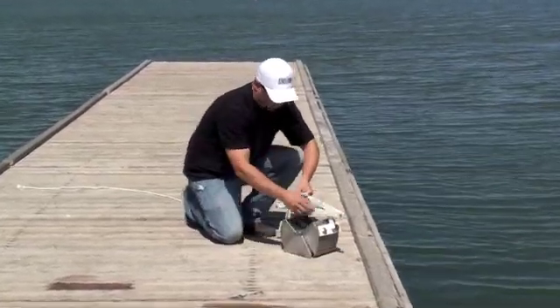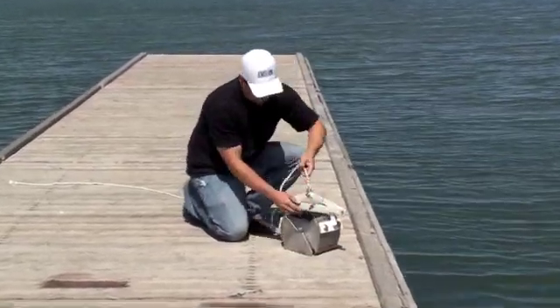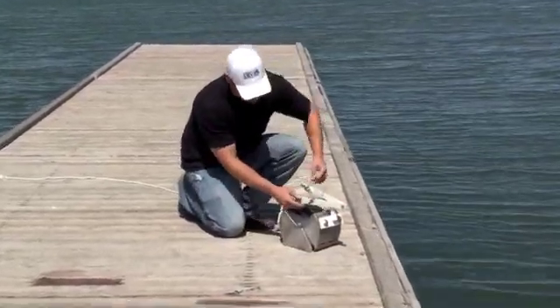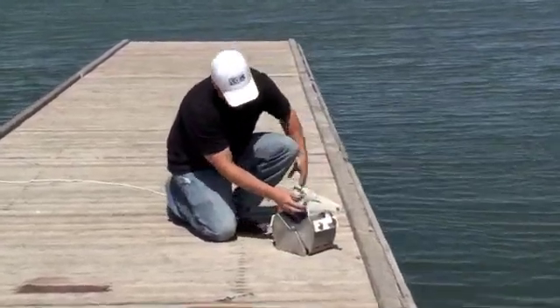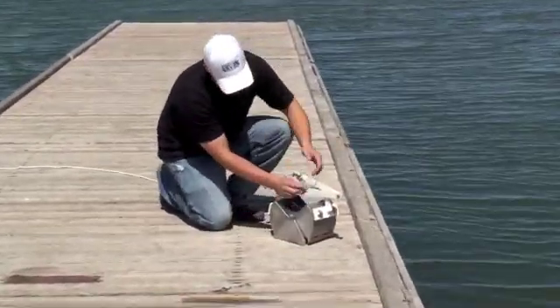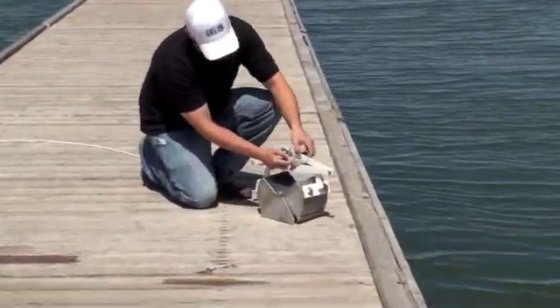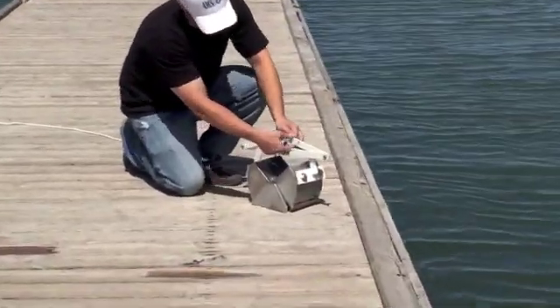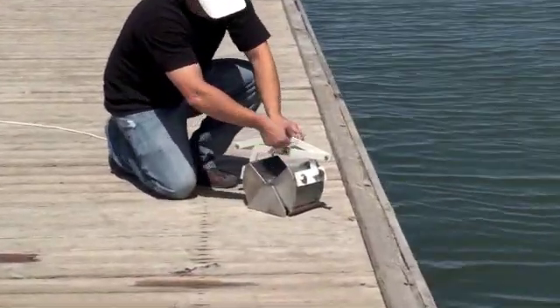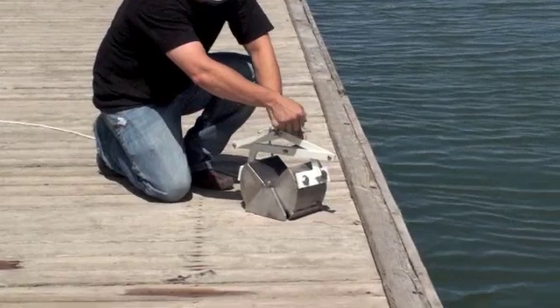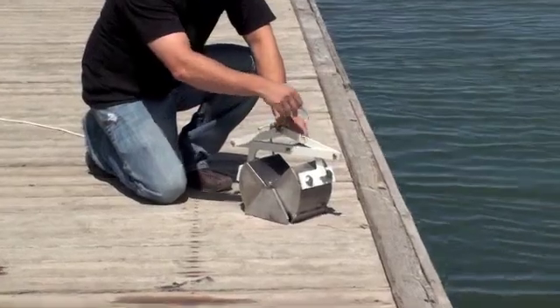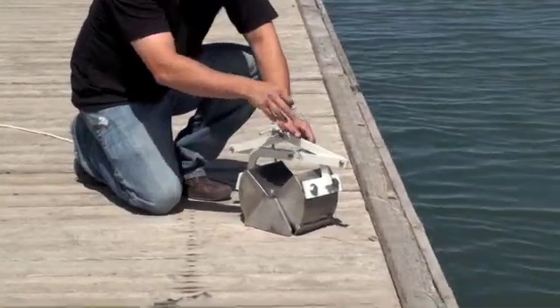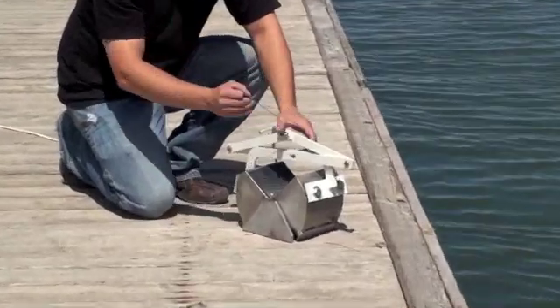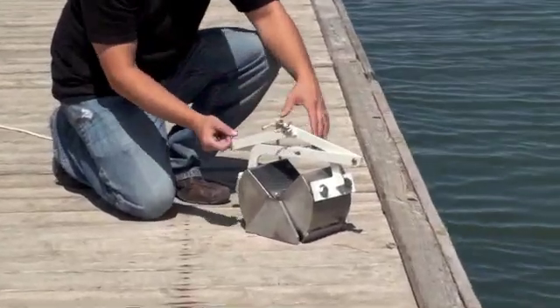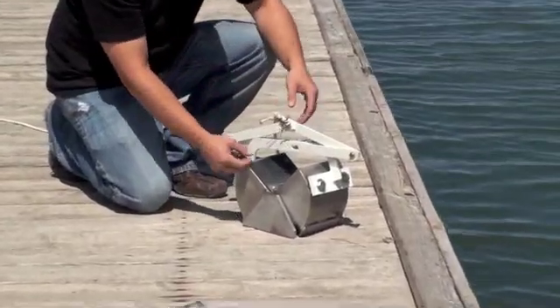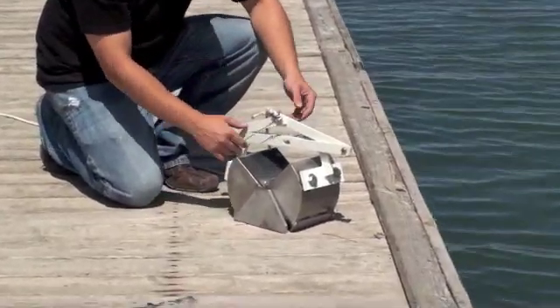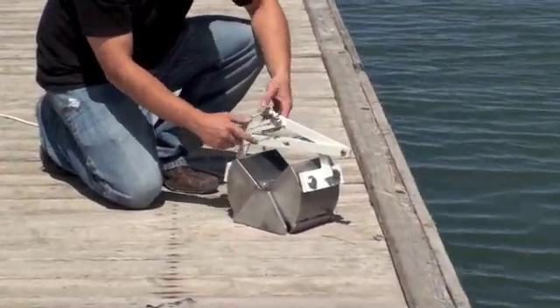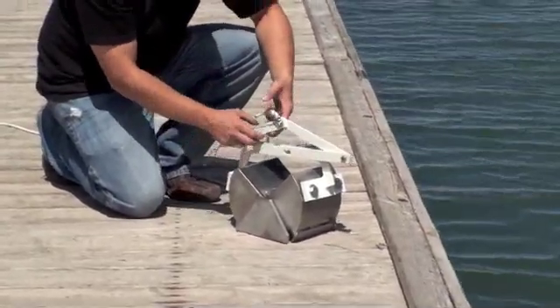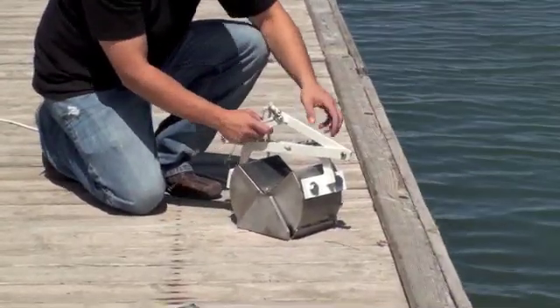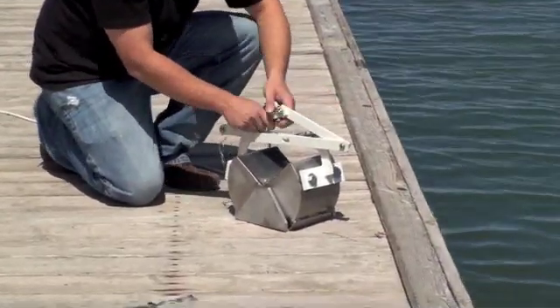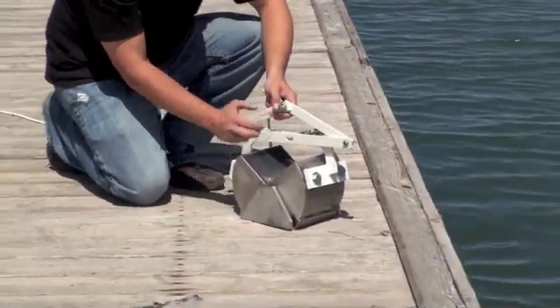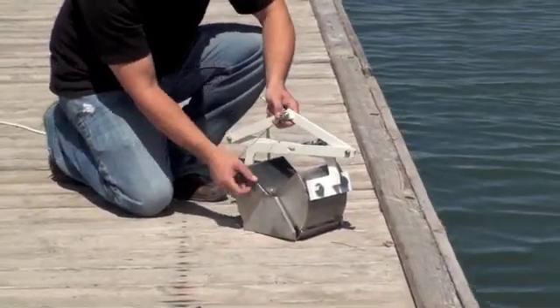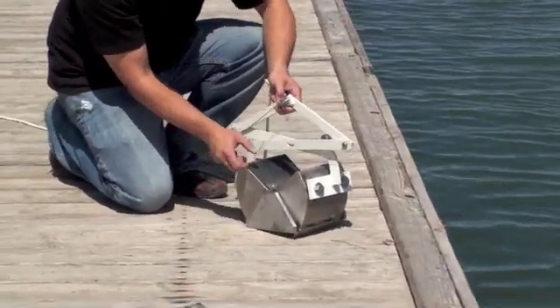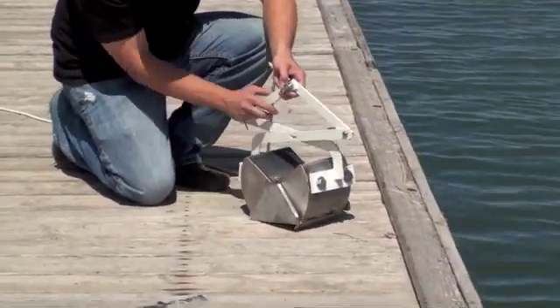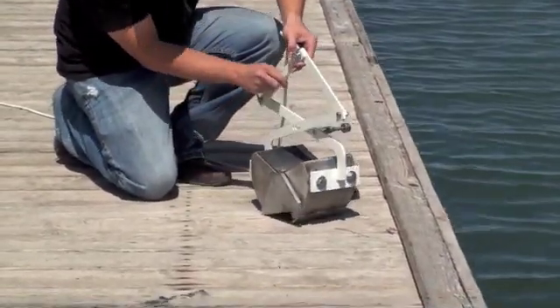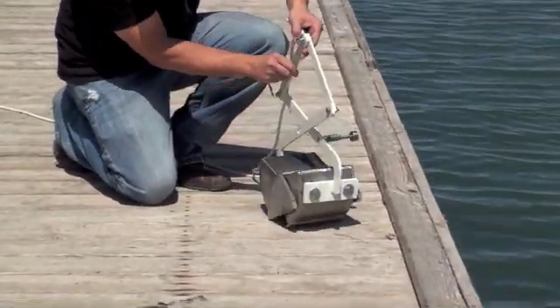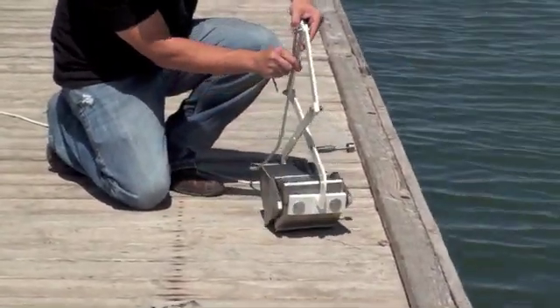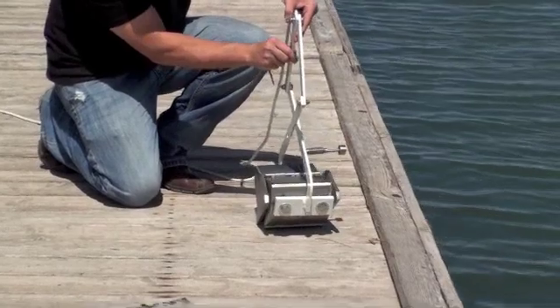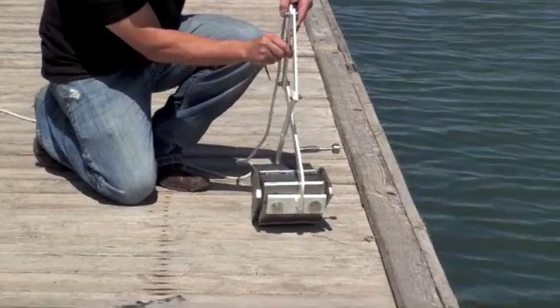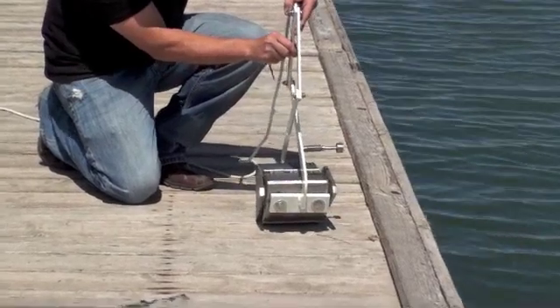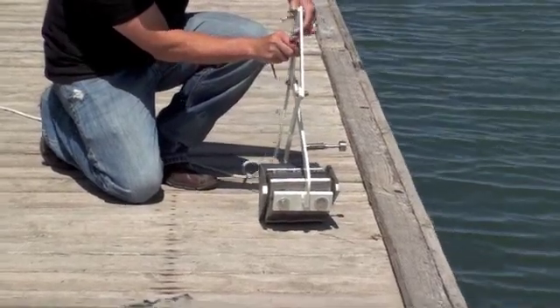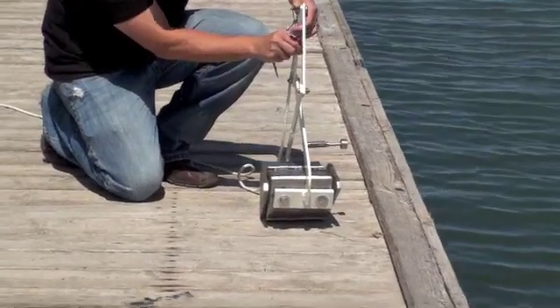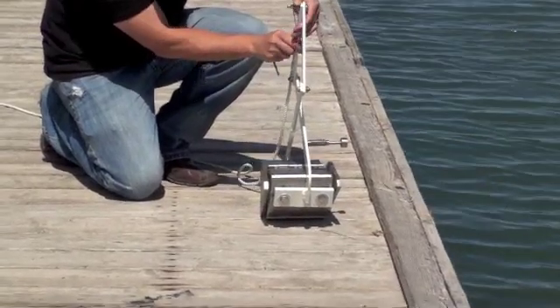Over here you have a cotter pin that you just pop out. As you can see when you lift up on it, it actually closes.